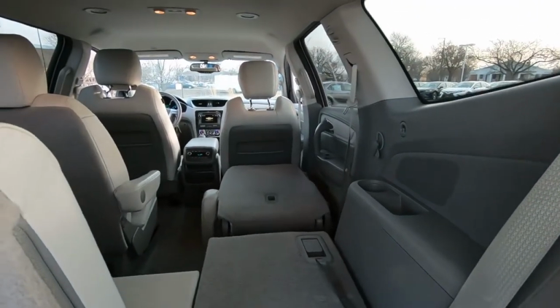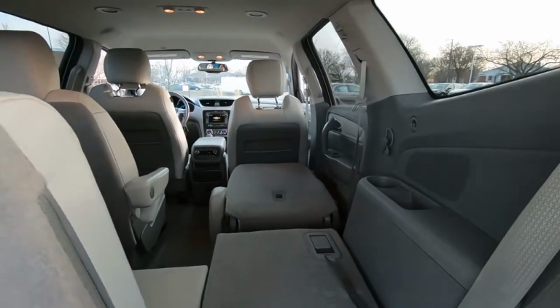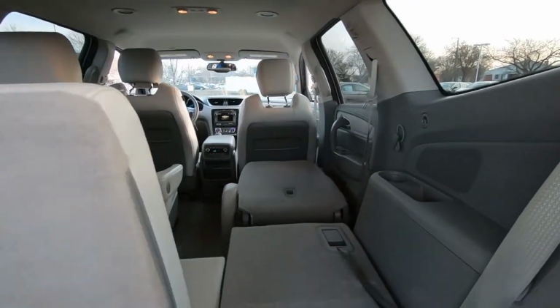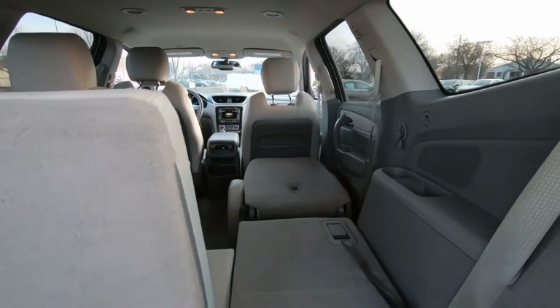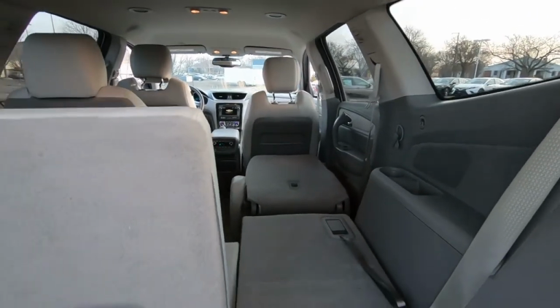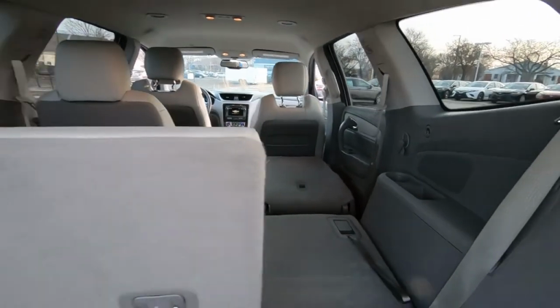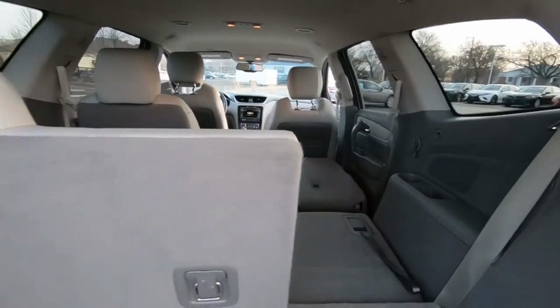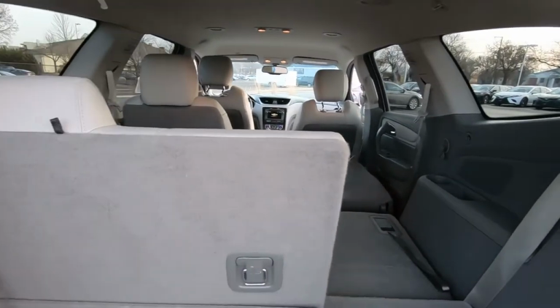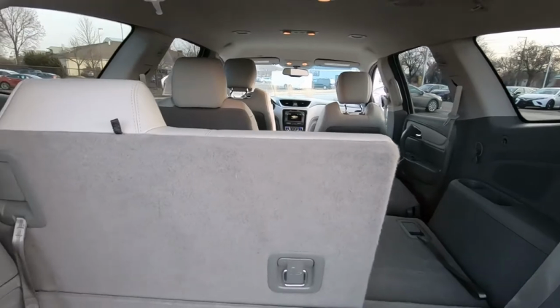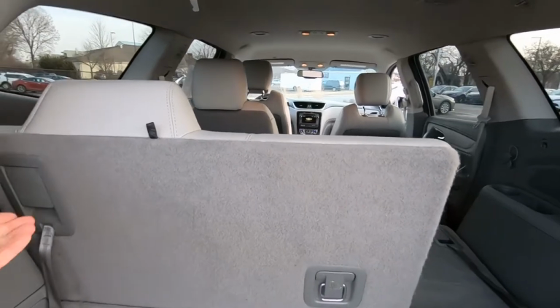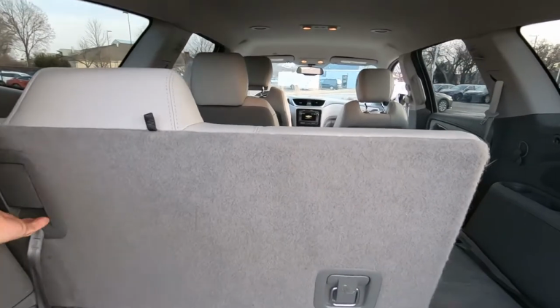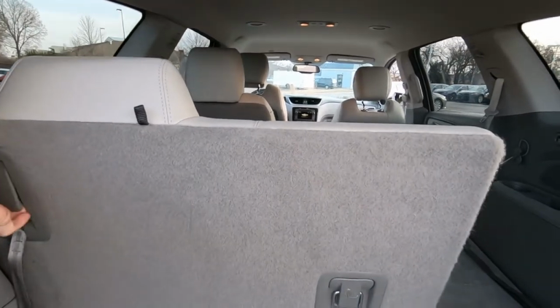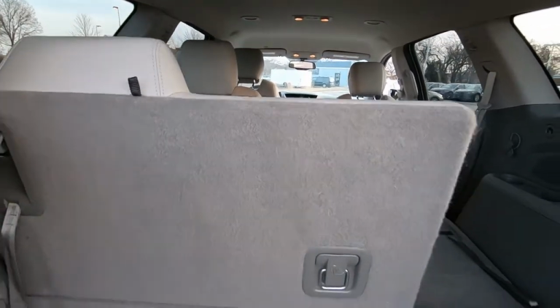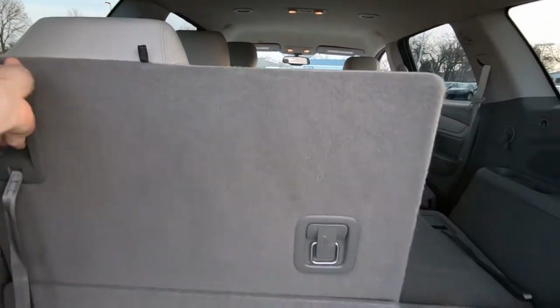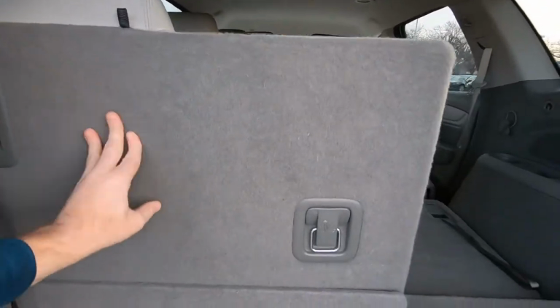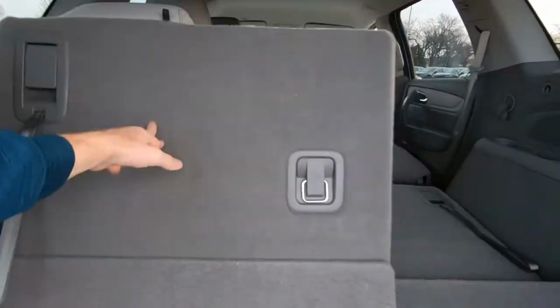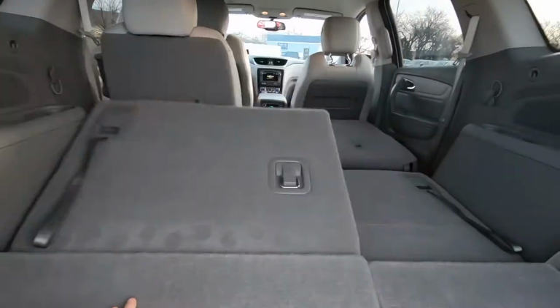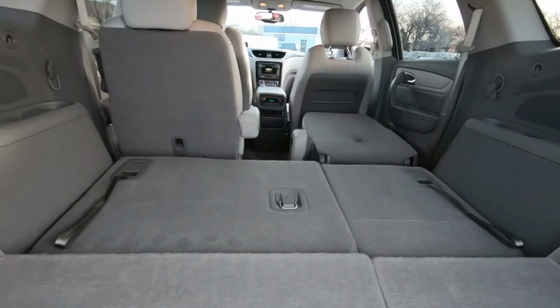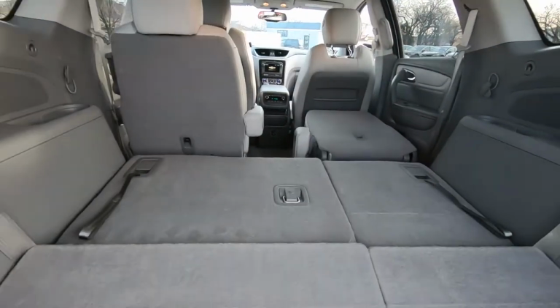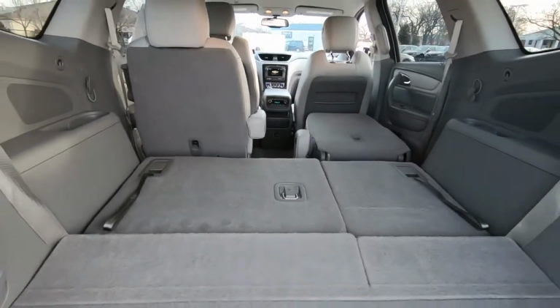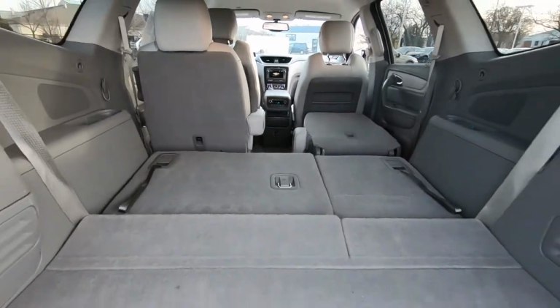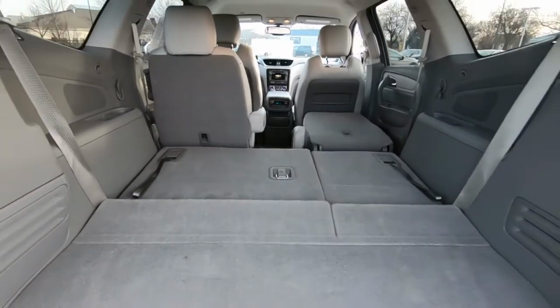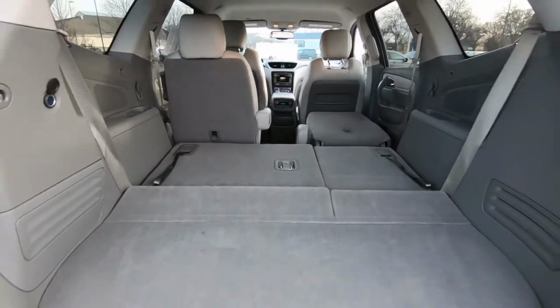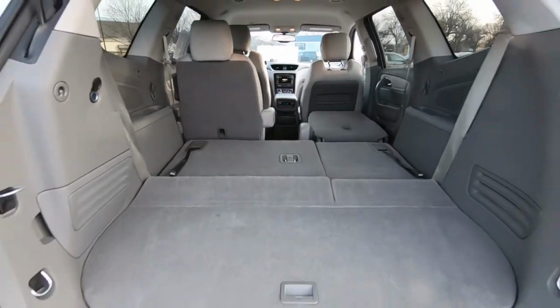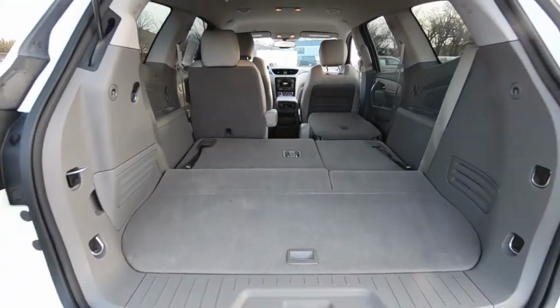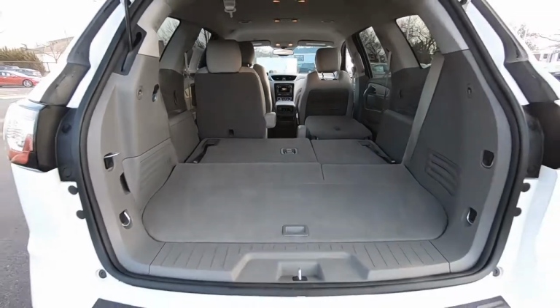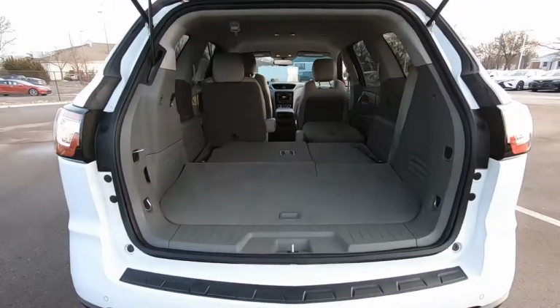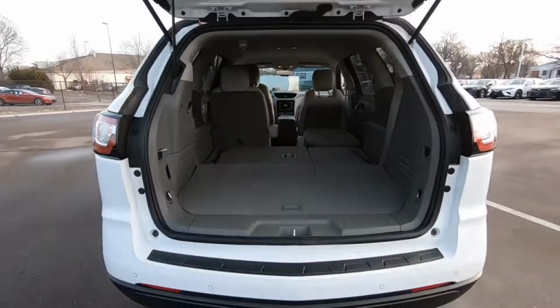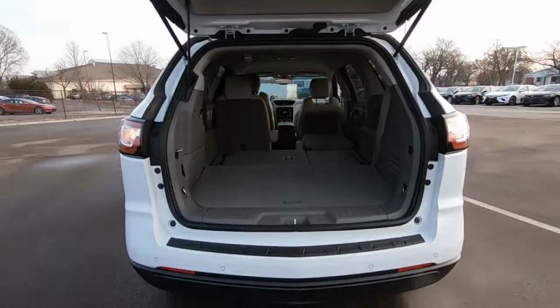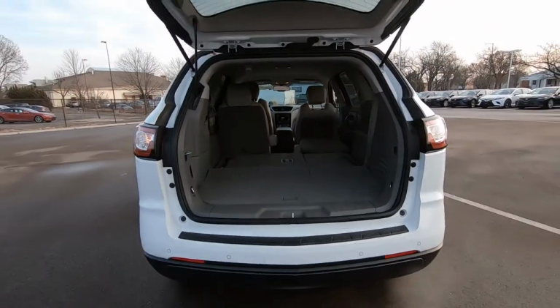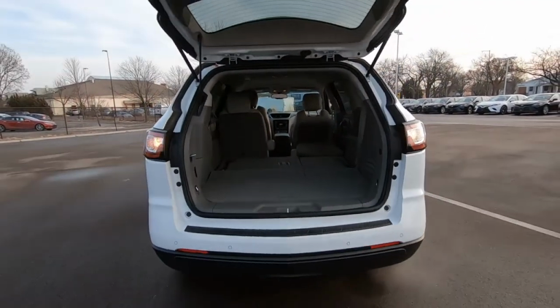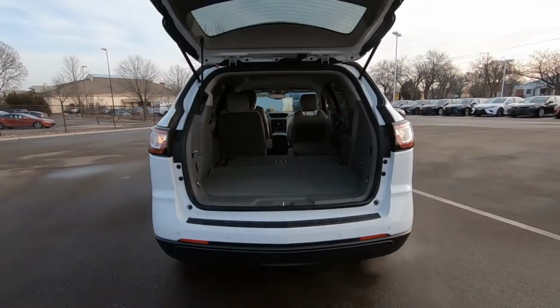Look at how much room is in this back seat. This is a leather interior — those seats fold down and you get a ton of space in there, no problem.